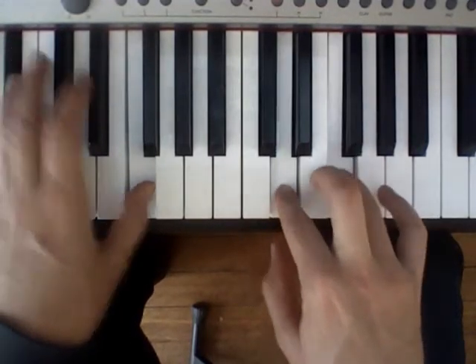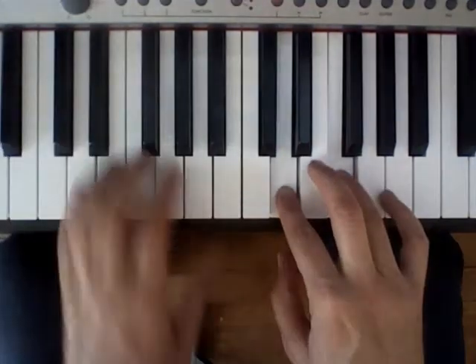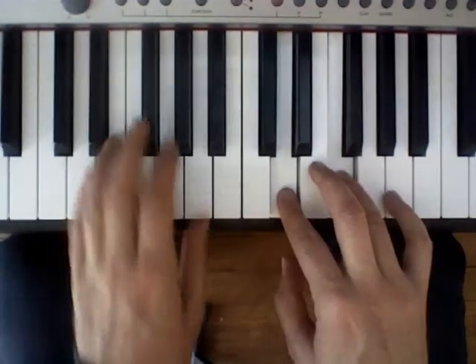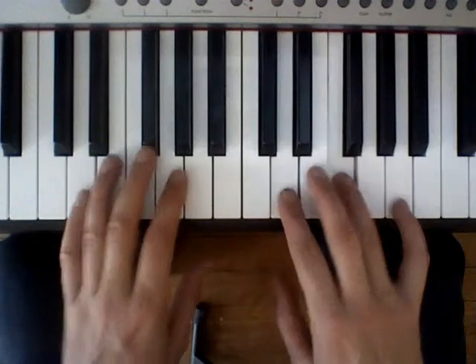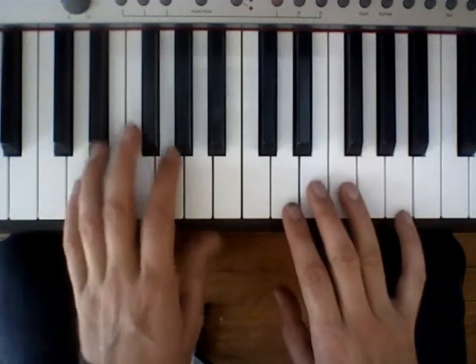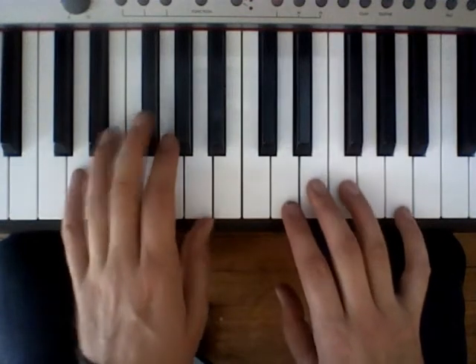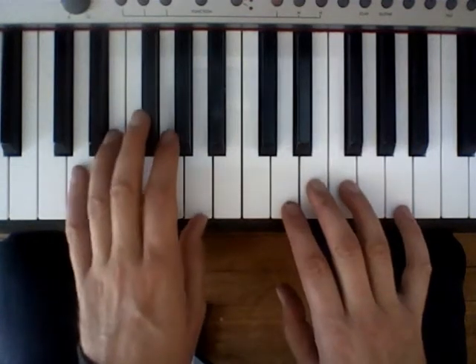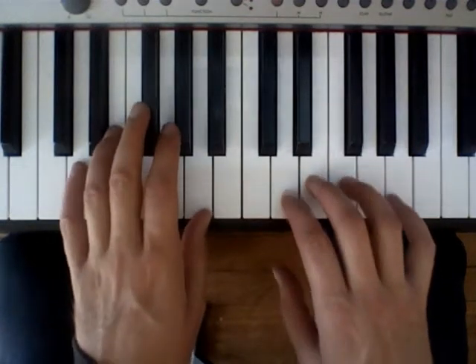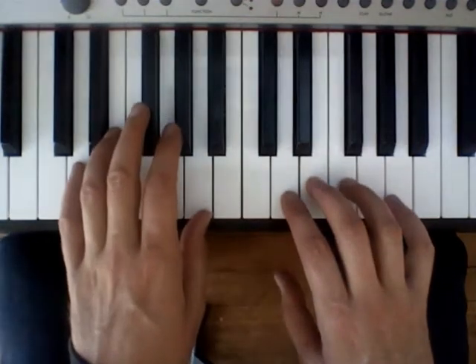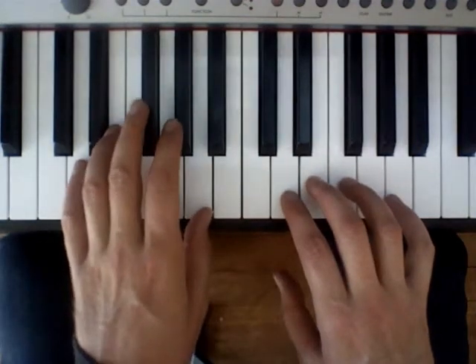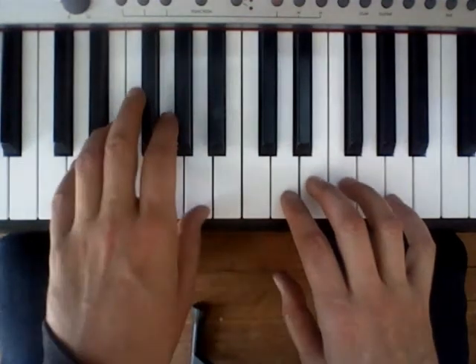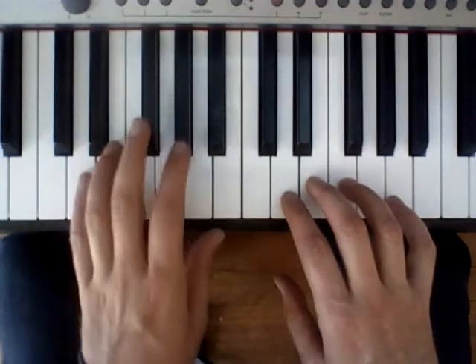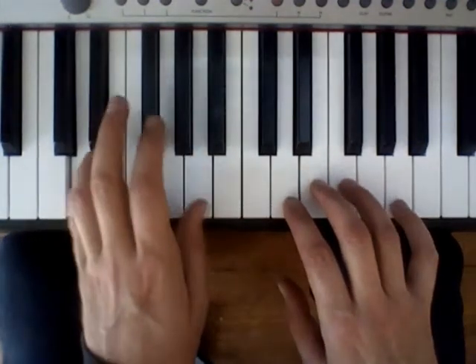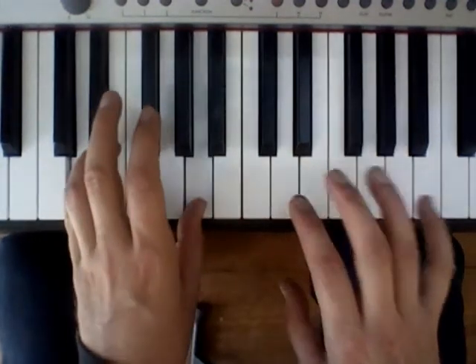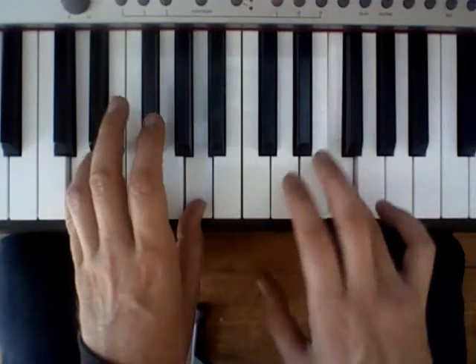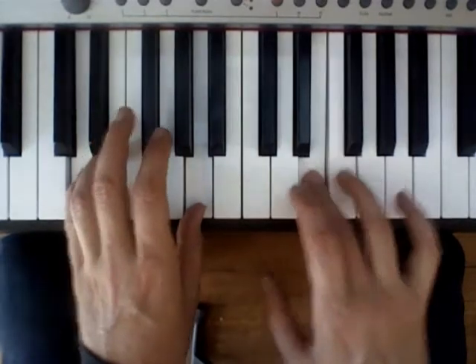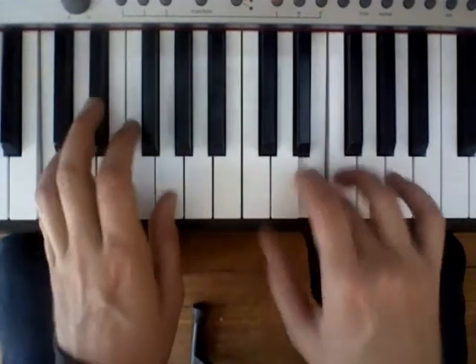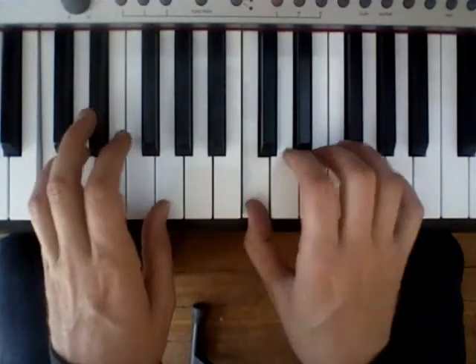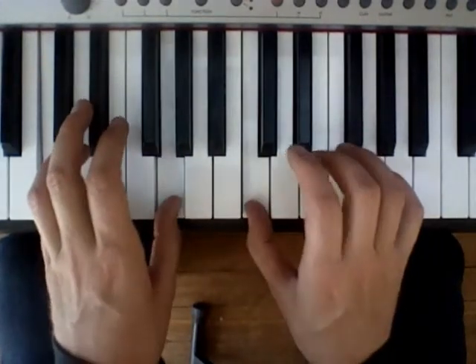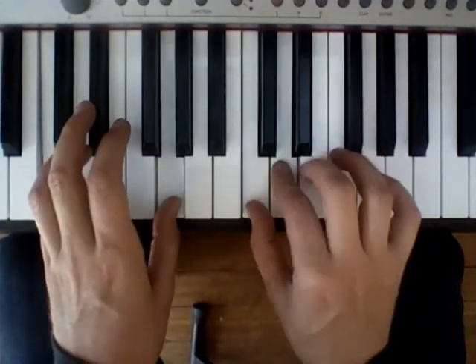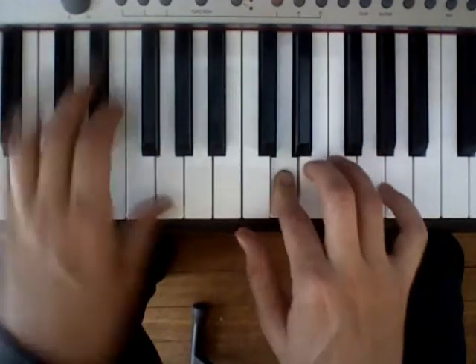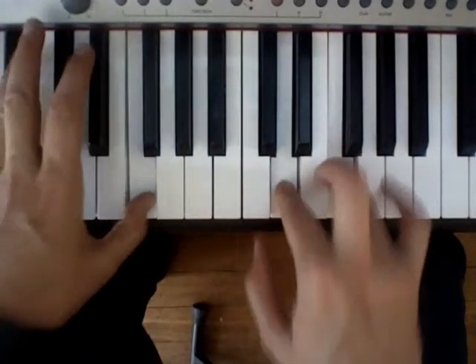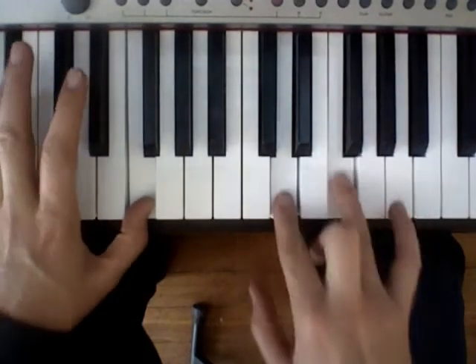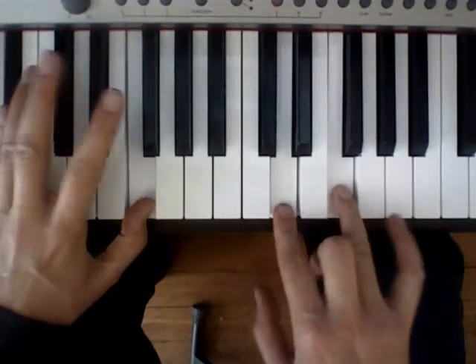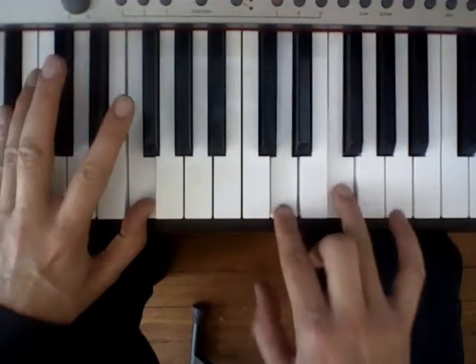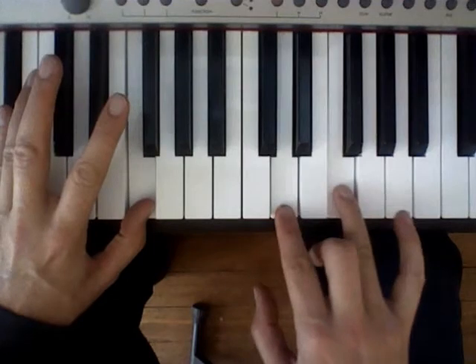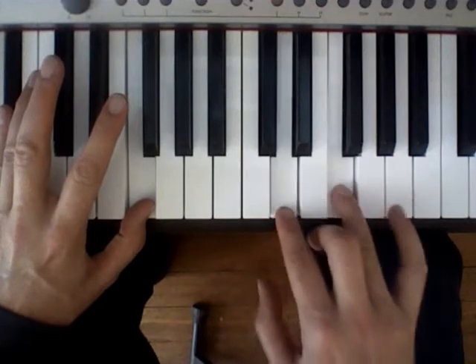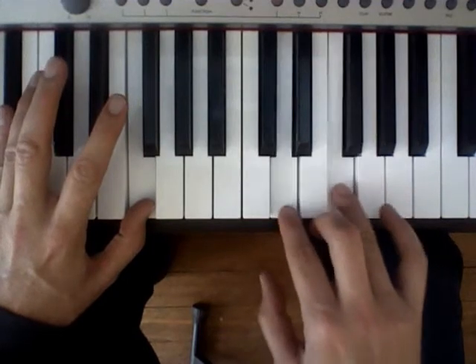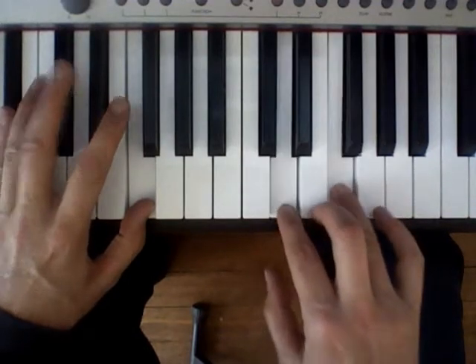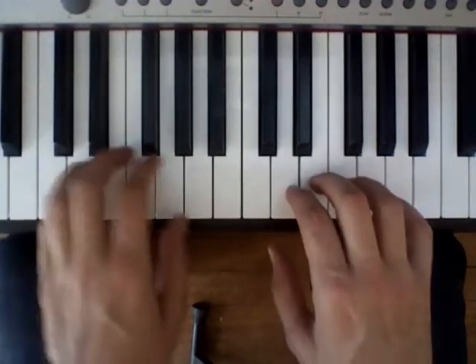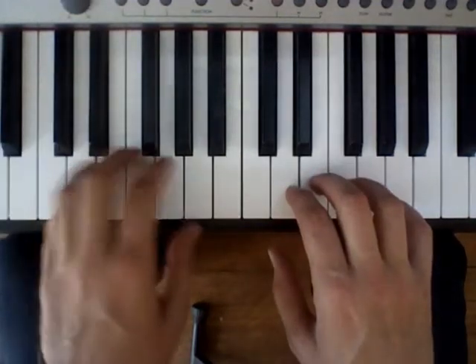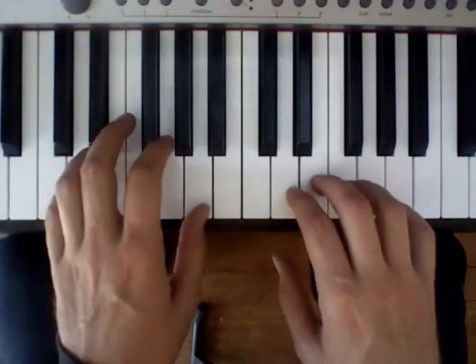Now, to be a little redundant, let's play the beginning over again. 'Cold as you.' And the same thing again — just repeat it.